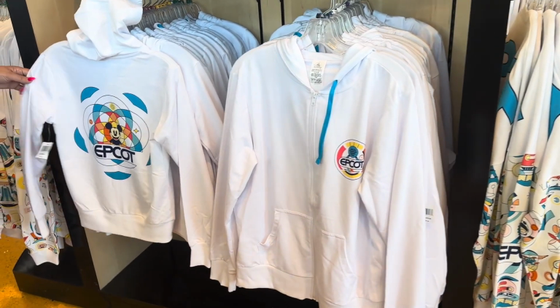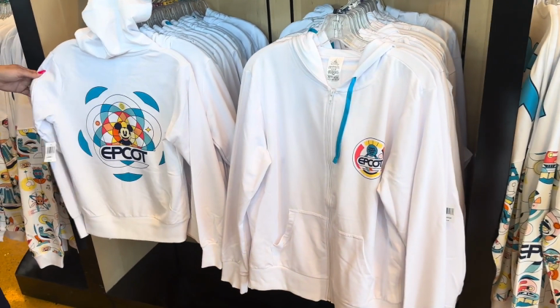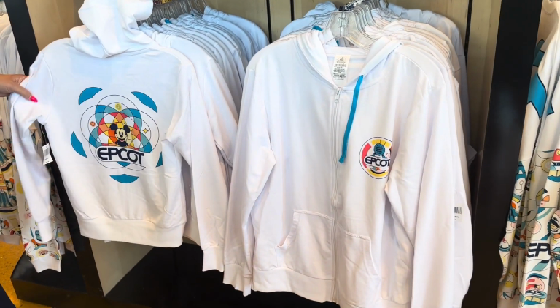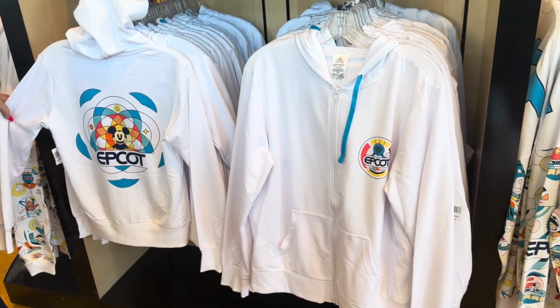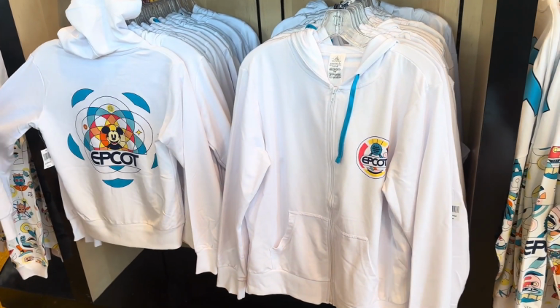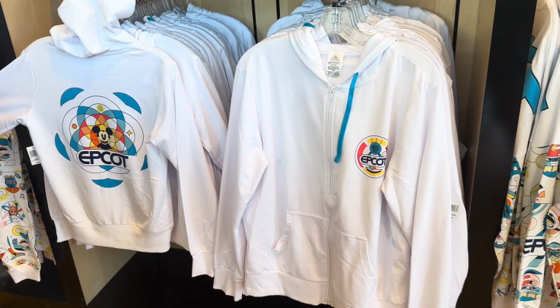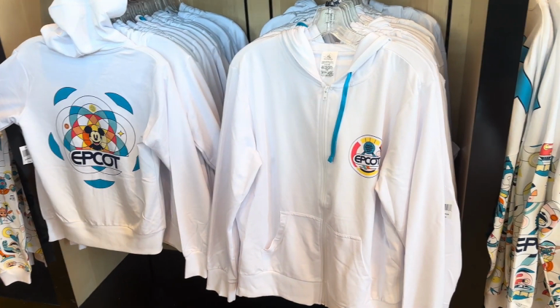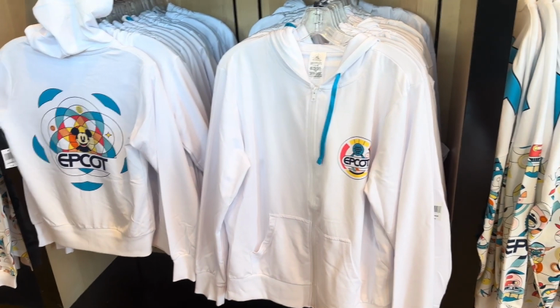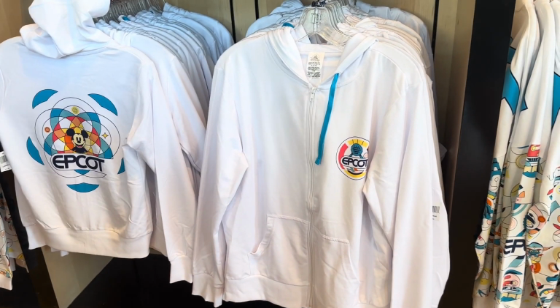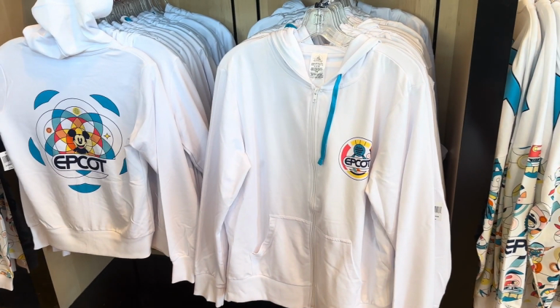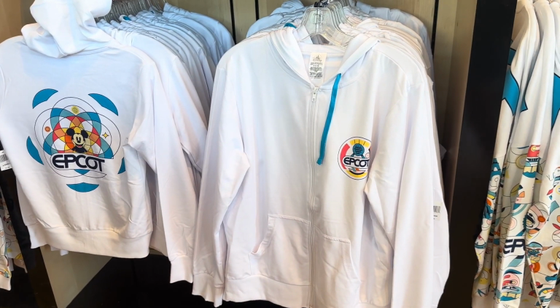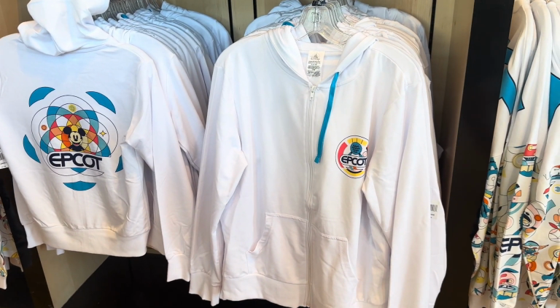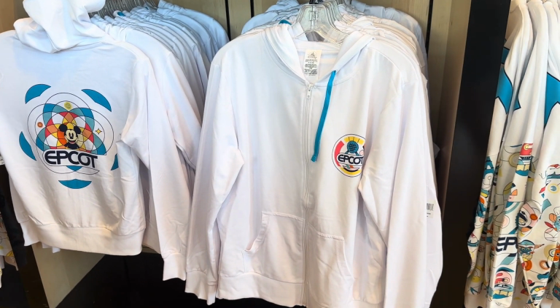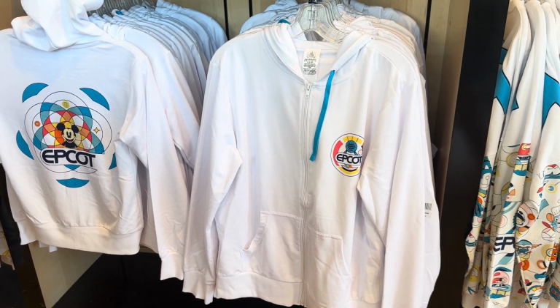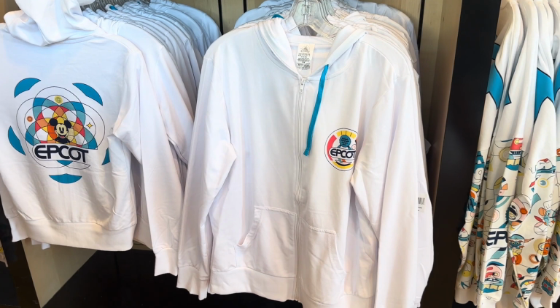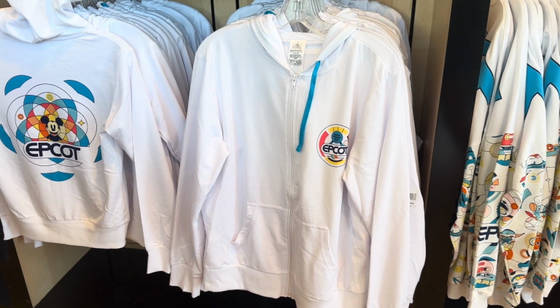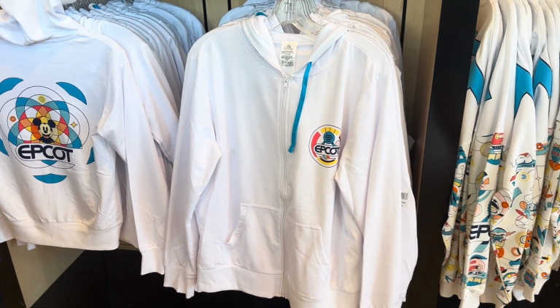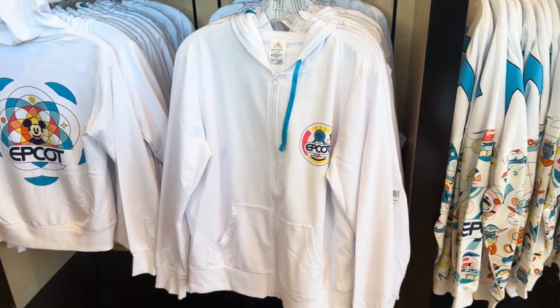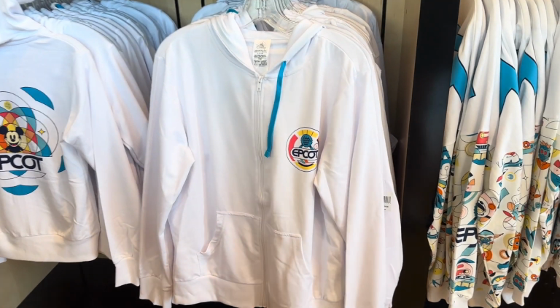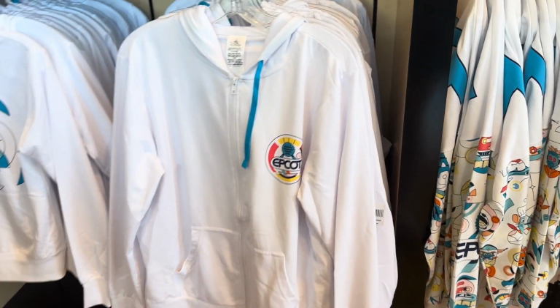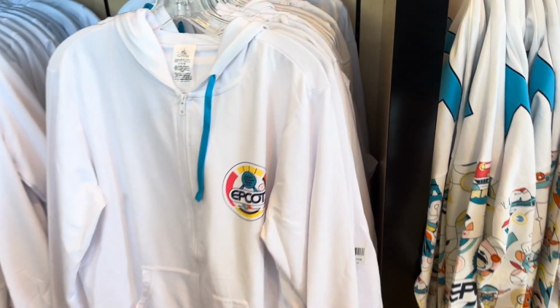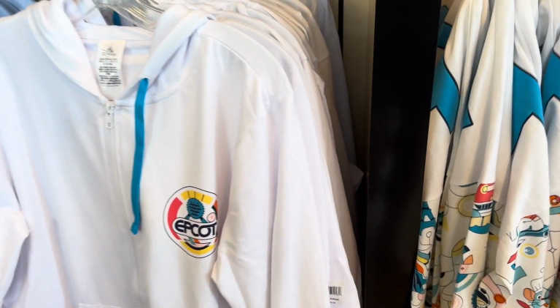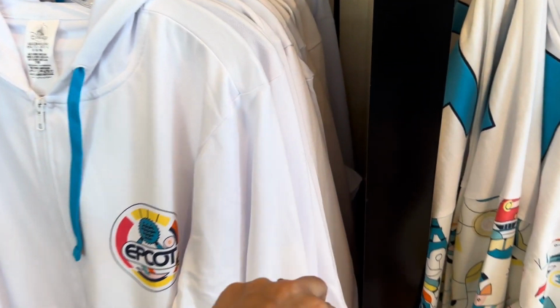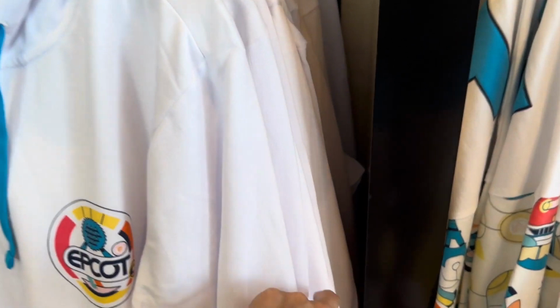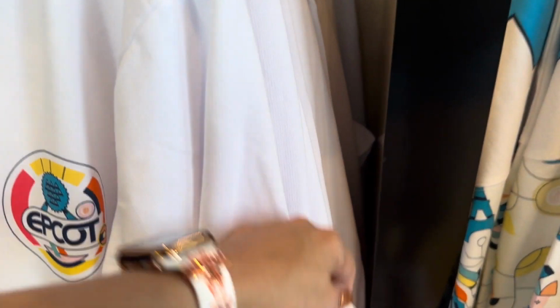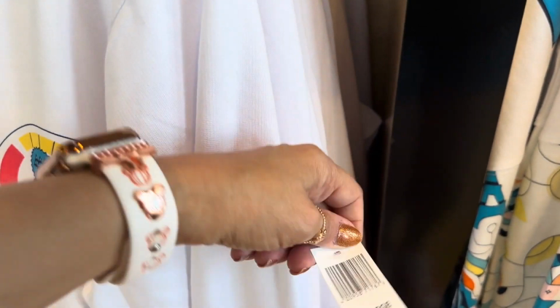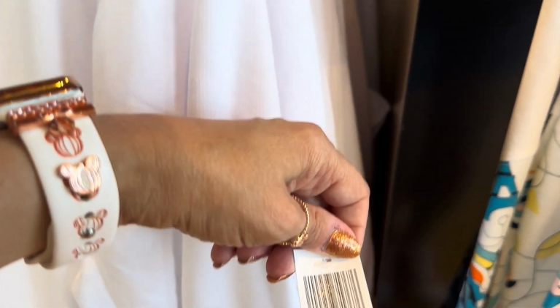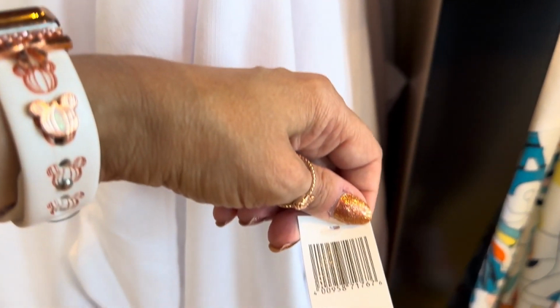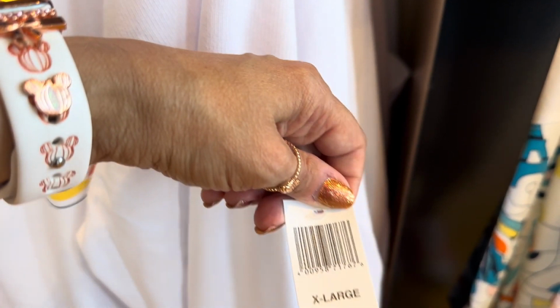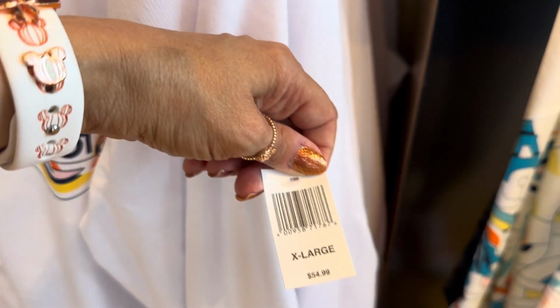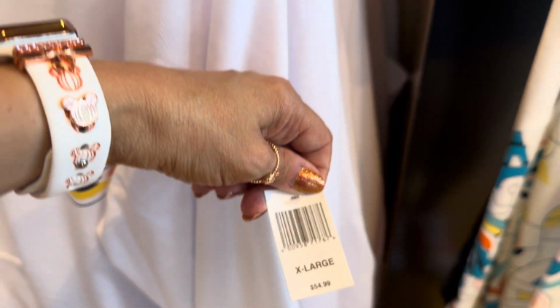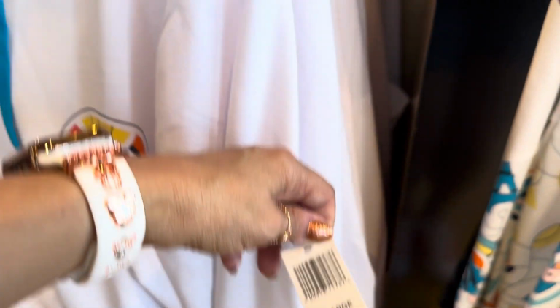Here we have a hoodie — the front and the back. This is a full zip hoodie, and our price on that is $54.99.